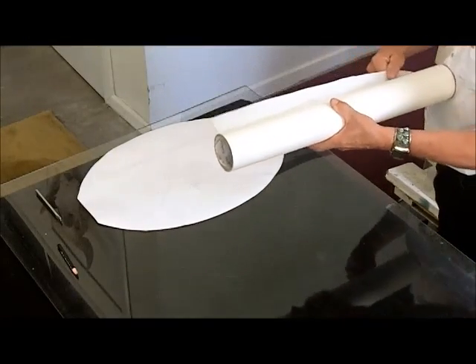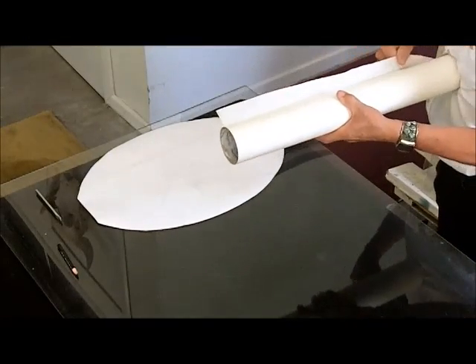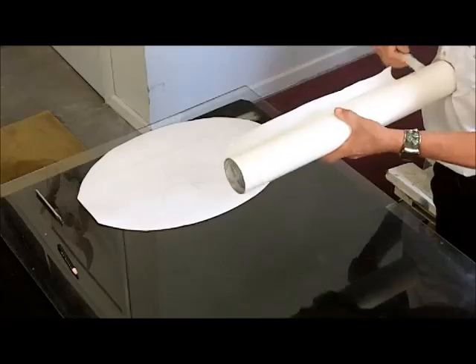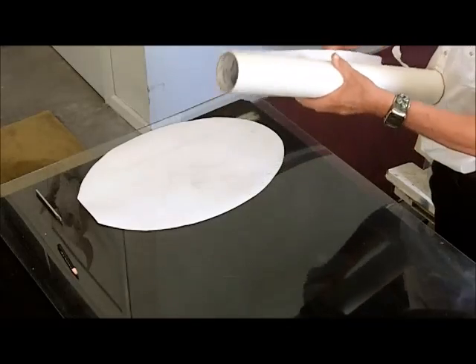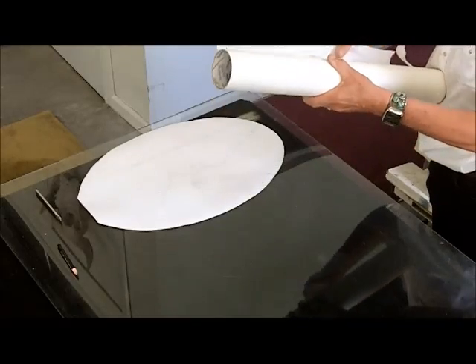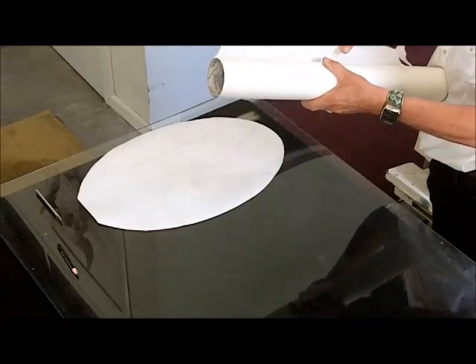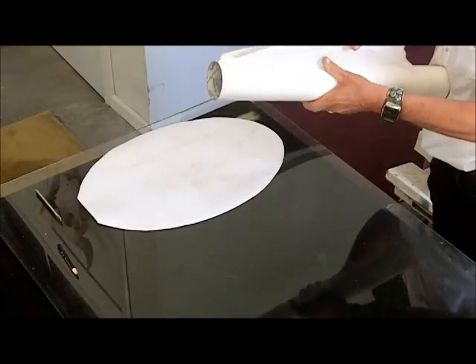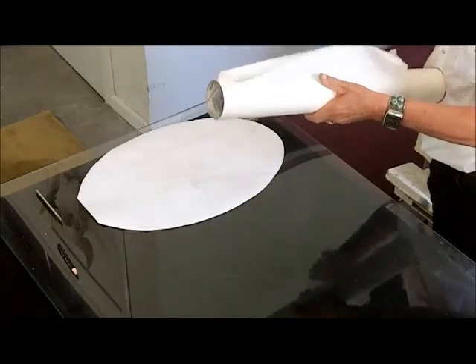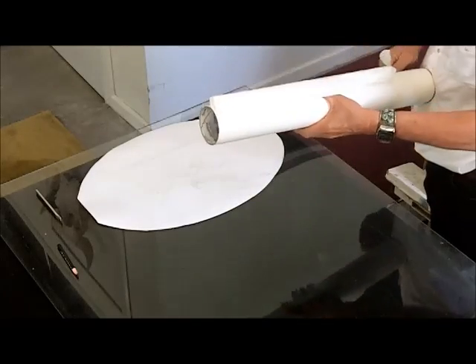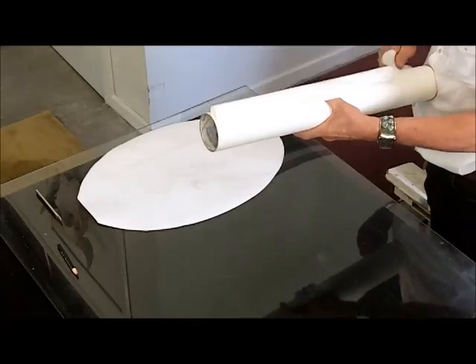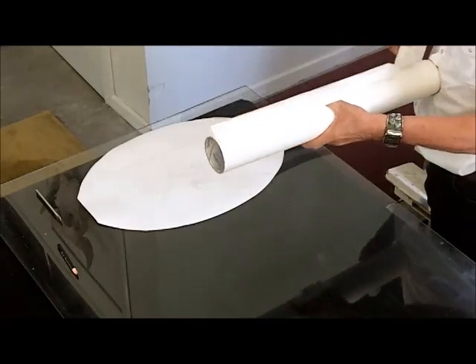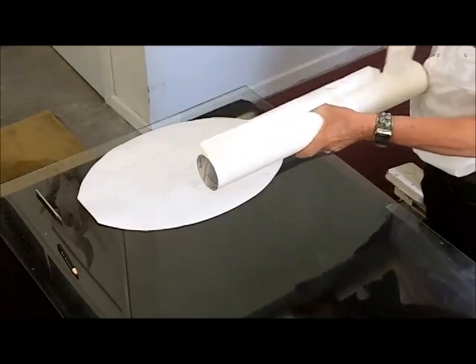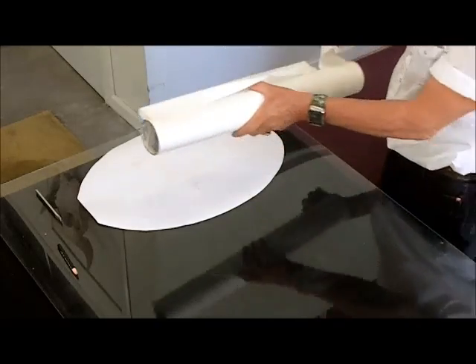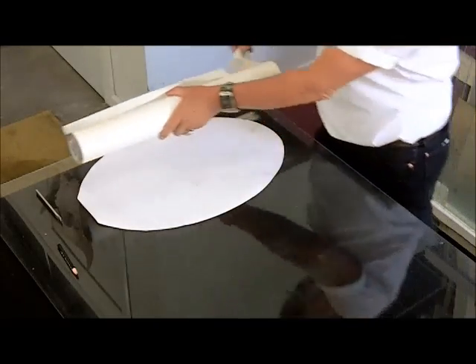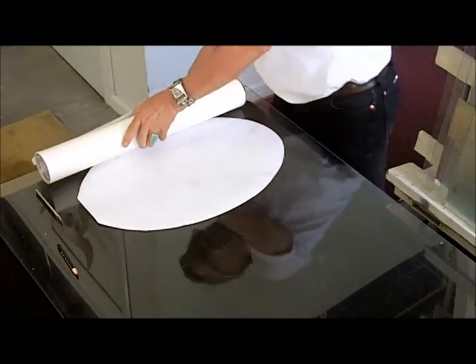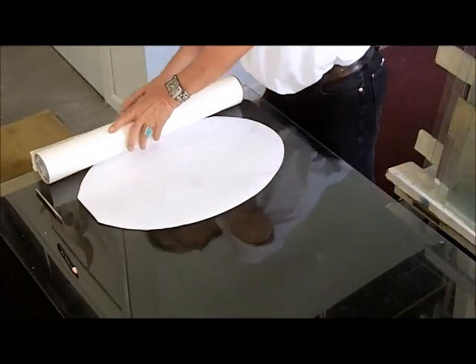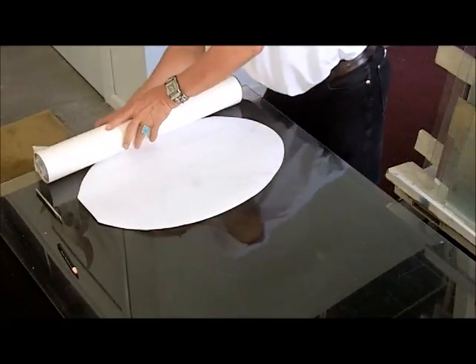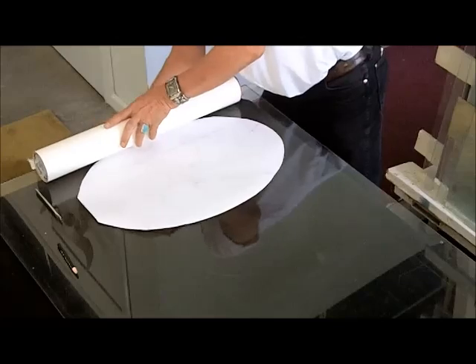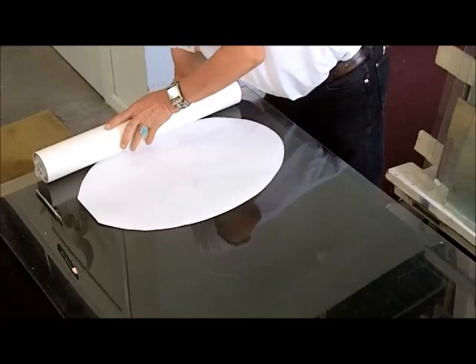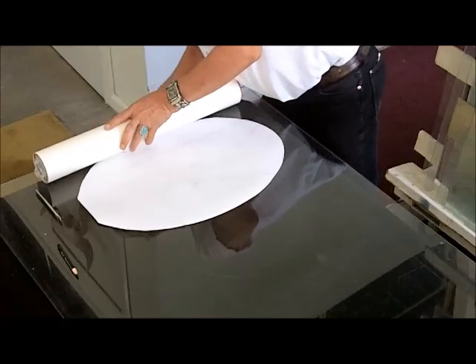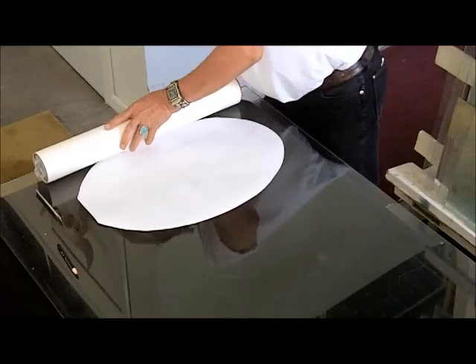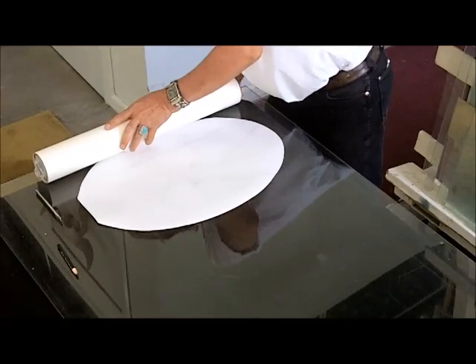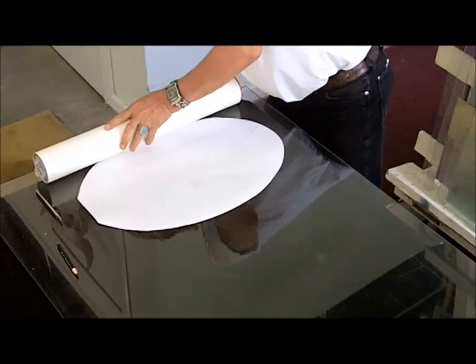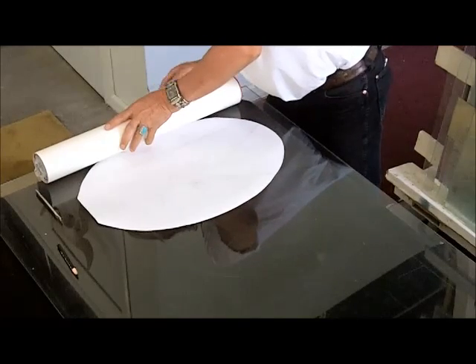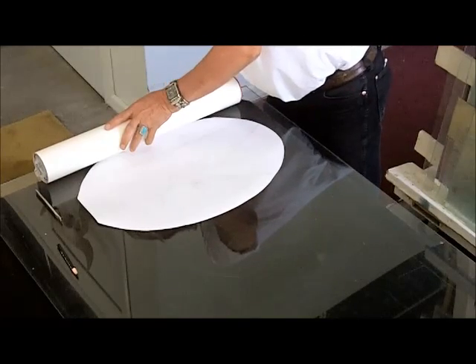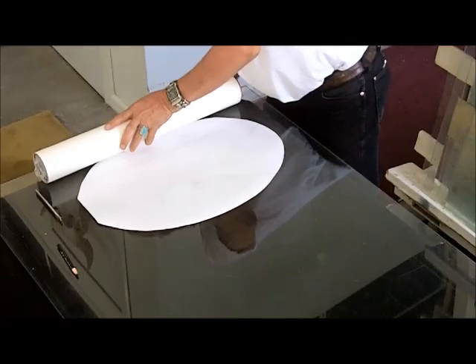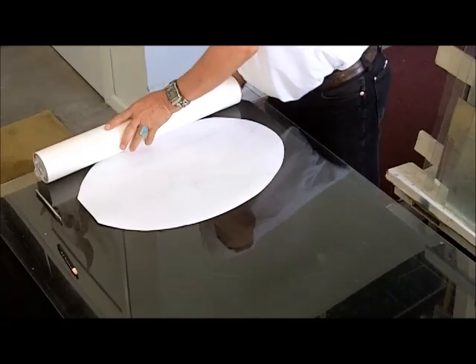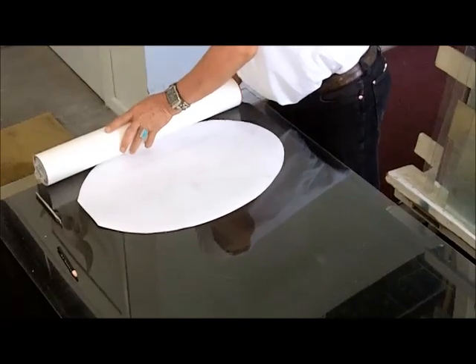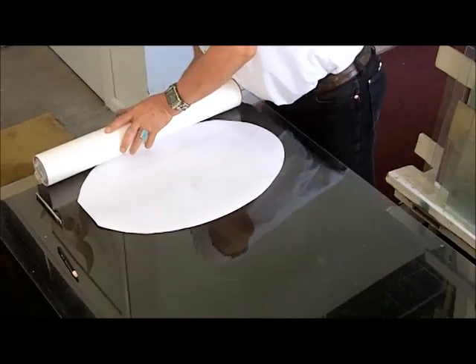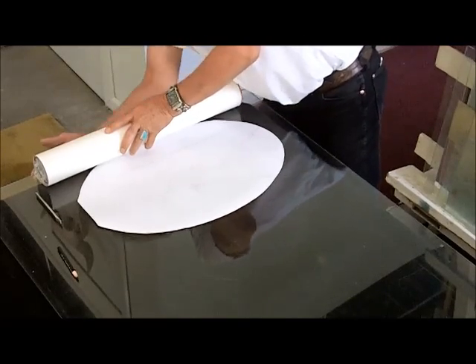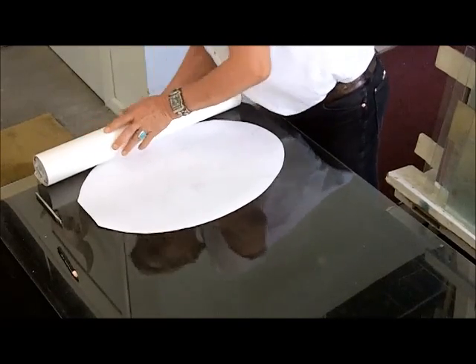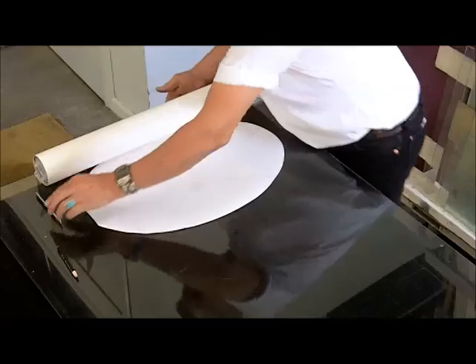Then apply your transfer tape. Once it's all stuck down, trim off the excess, and you're ready to apply to the glass.